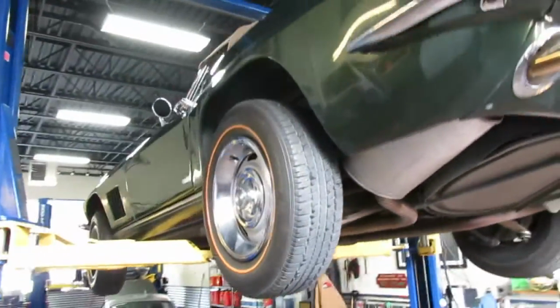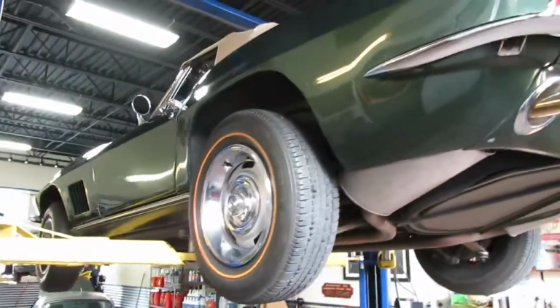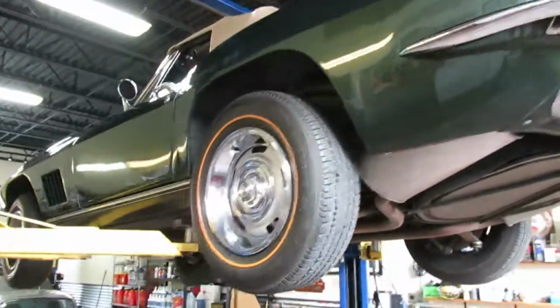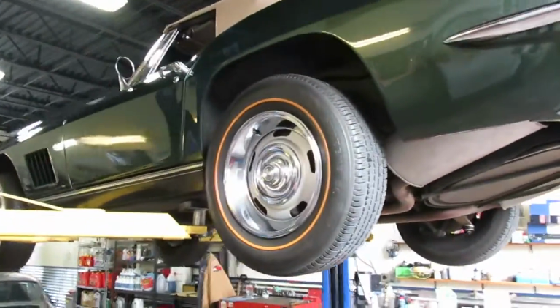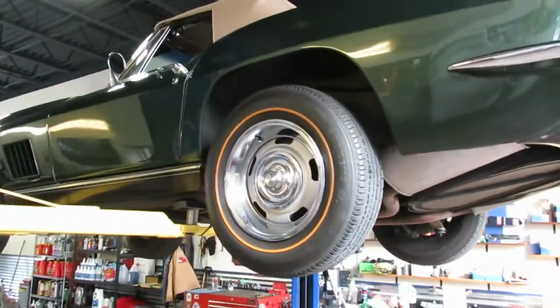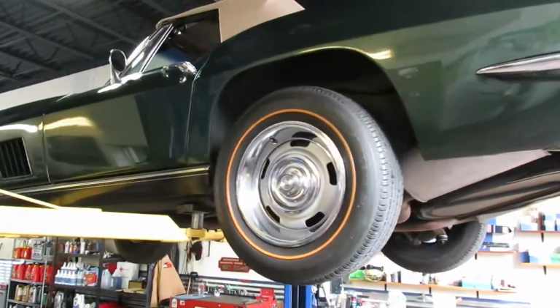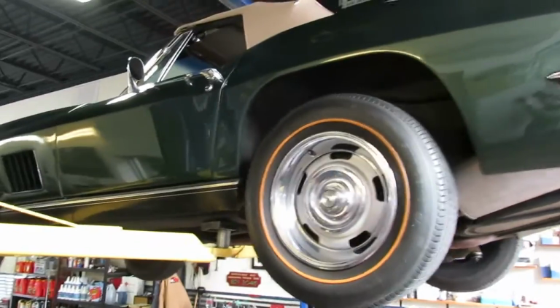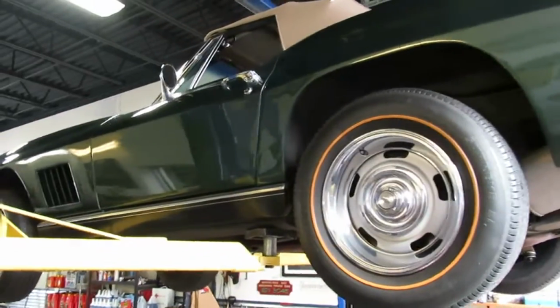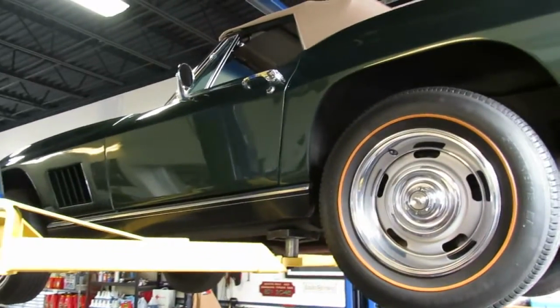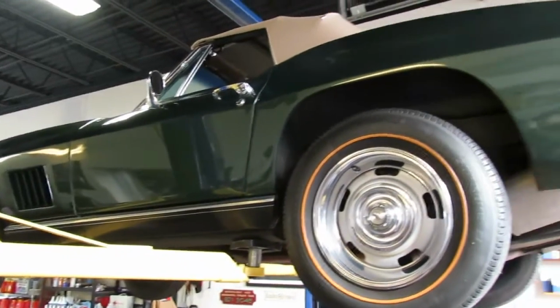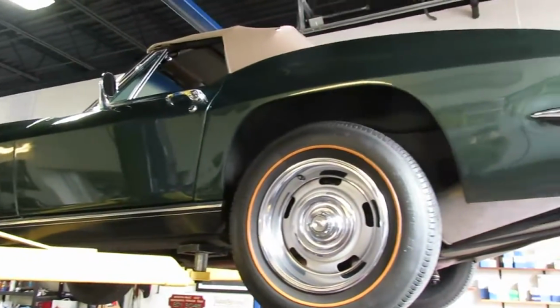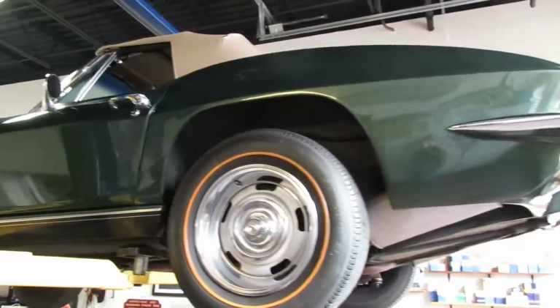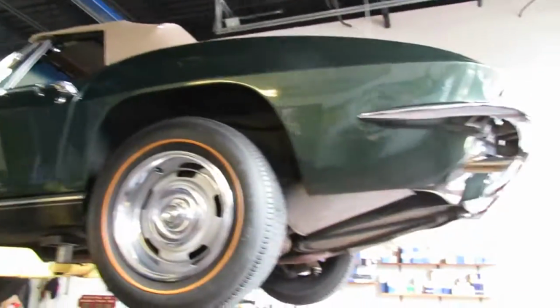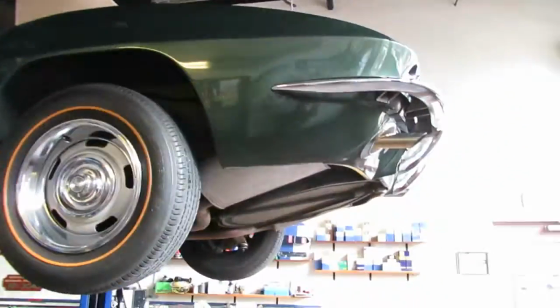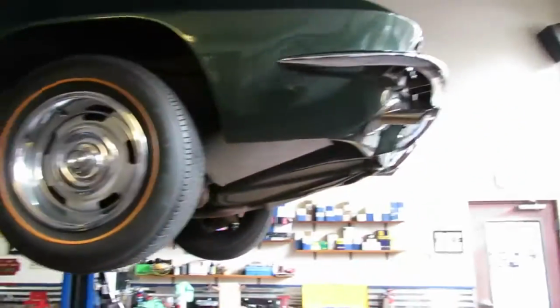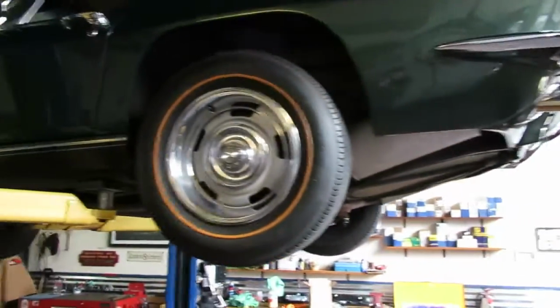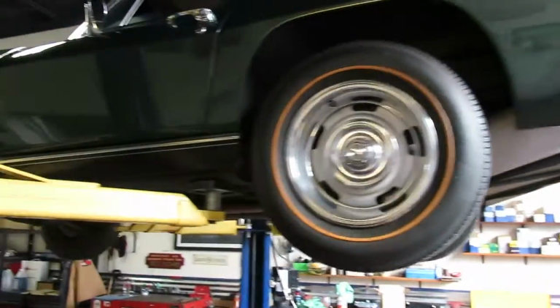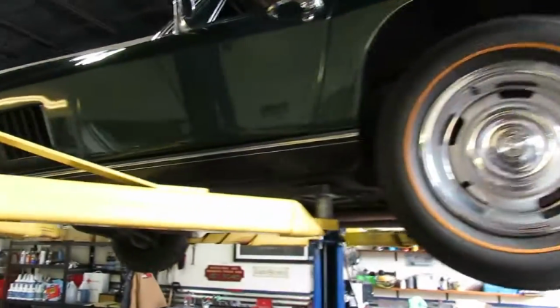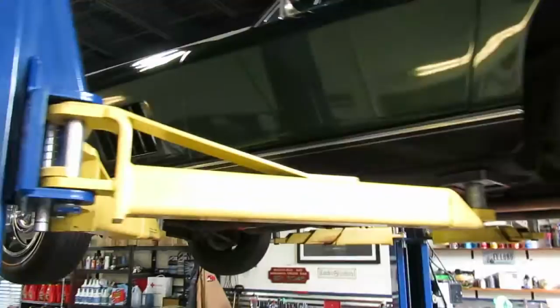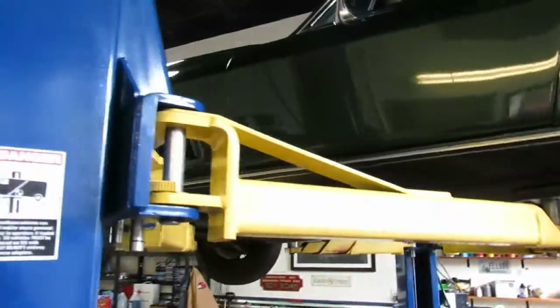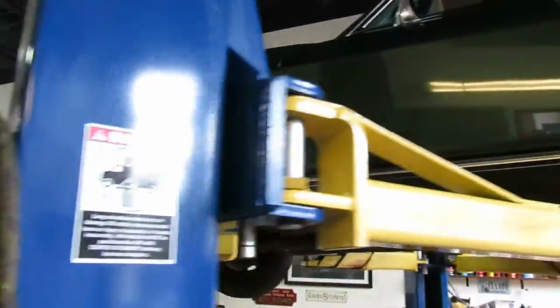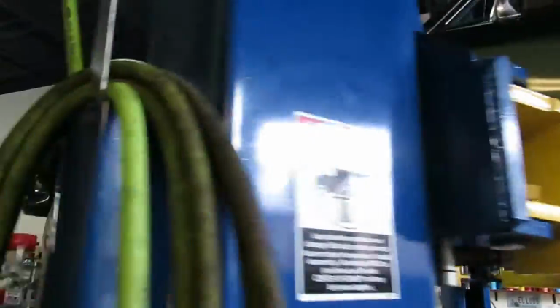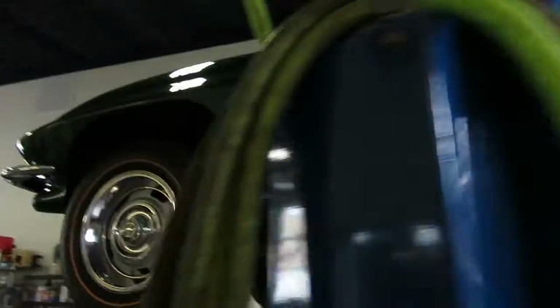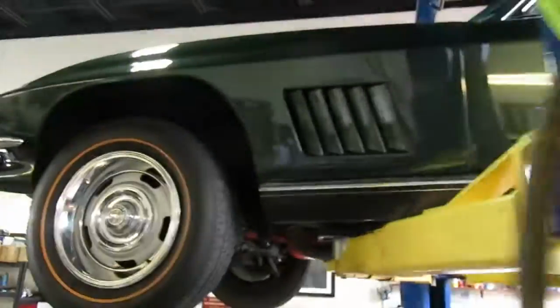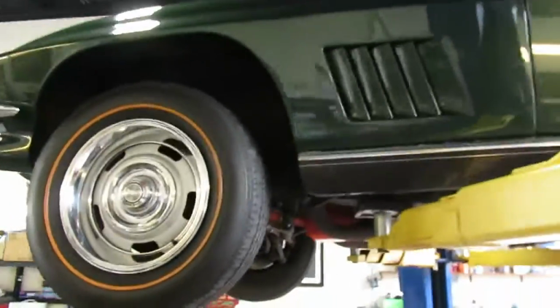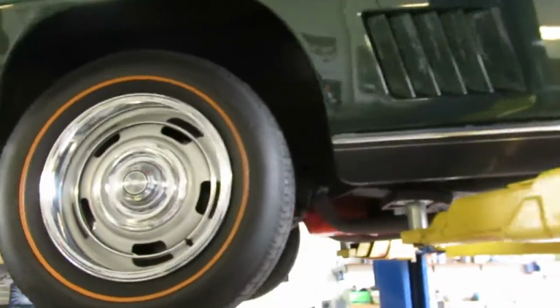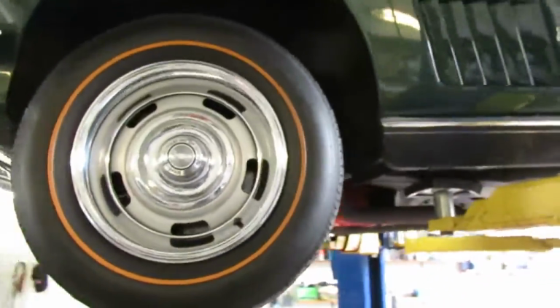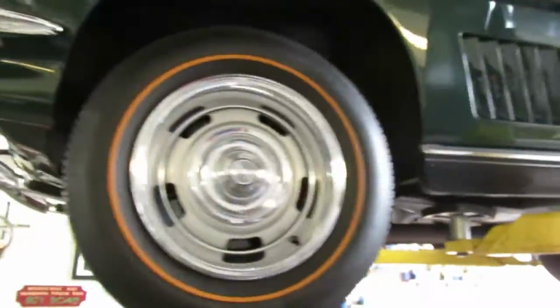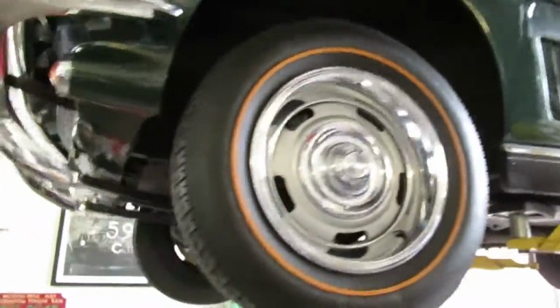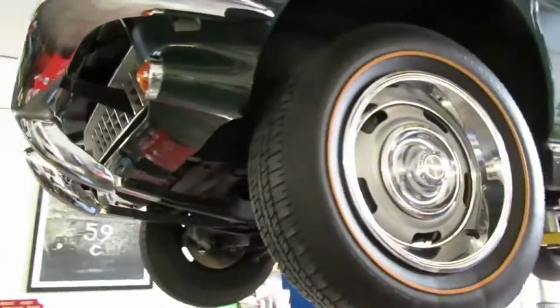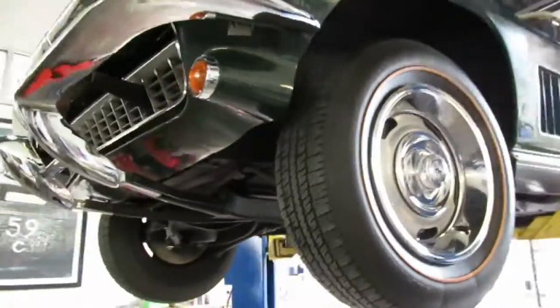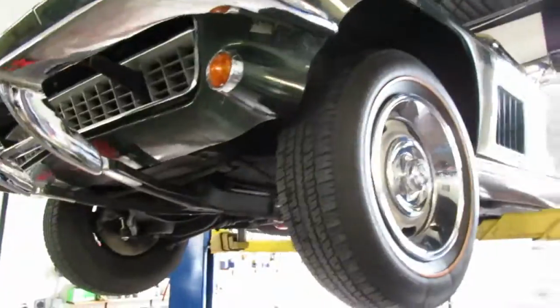This is the Goodwood Green and that is the color it came out of the factory with. It does have the saddle vinyl interior. This is a numbers matching car.